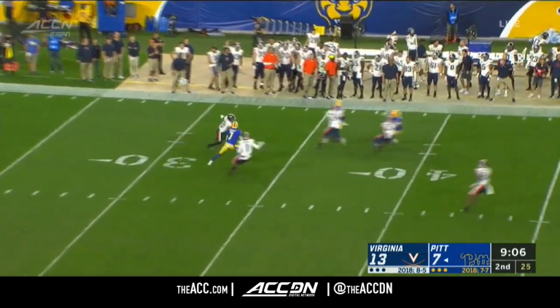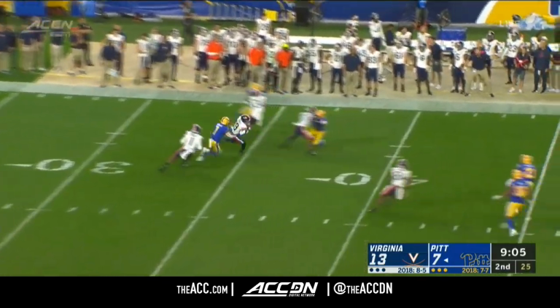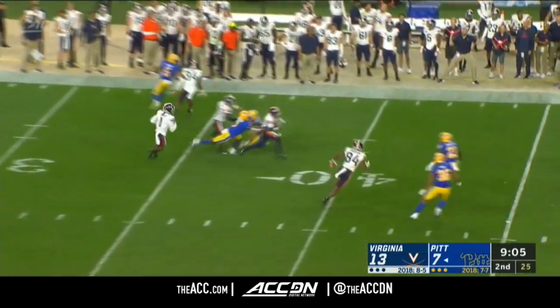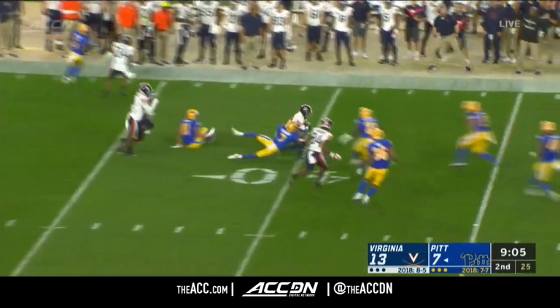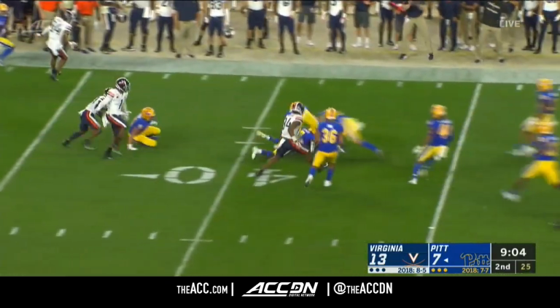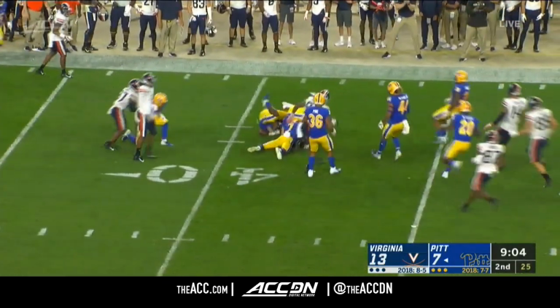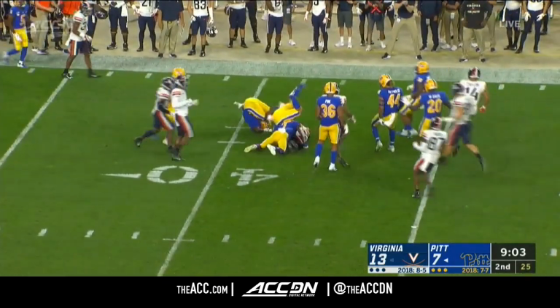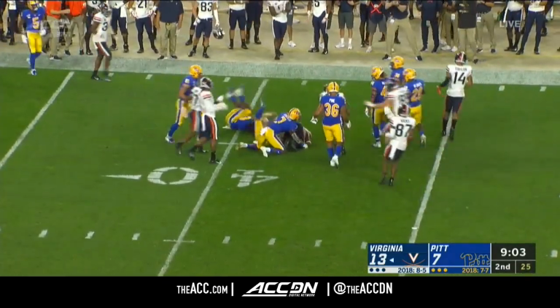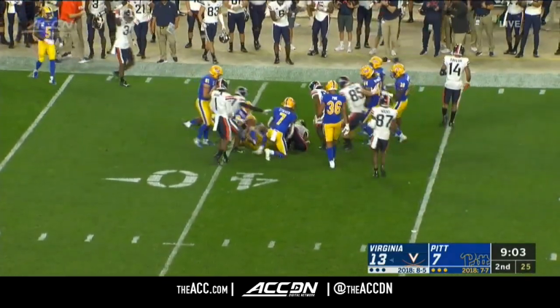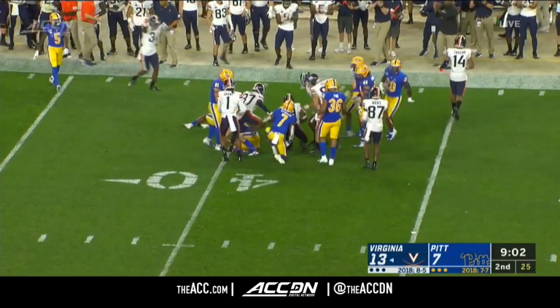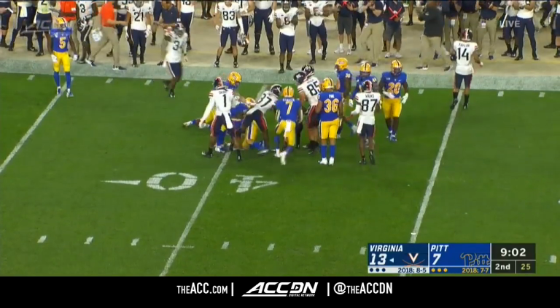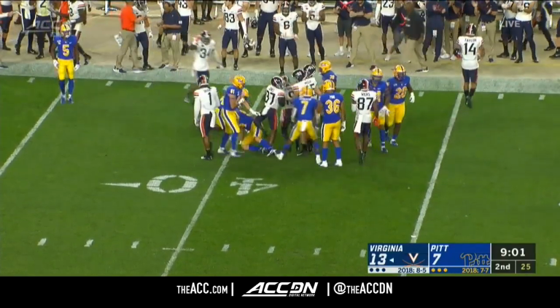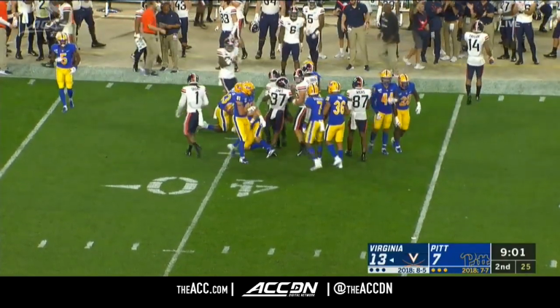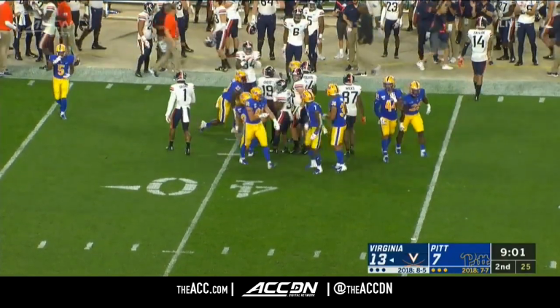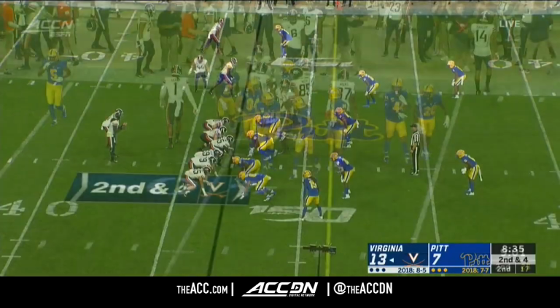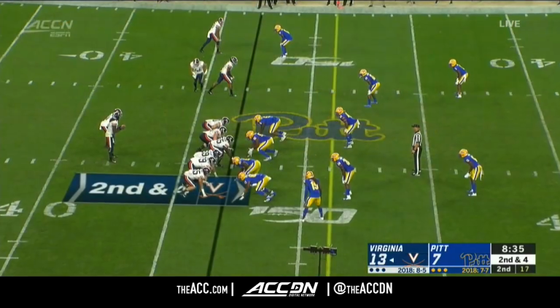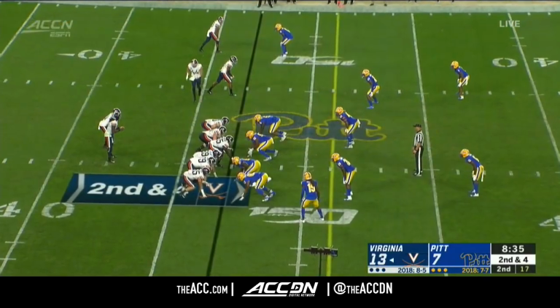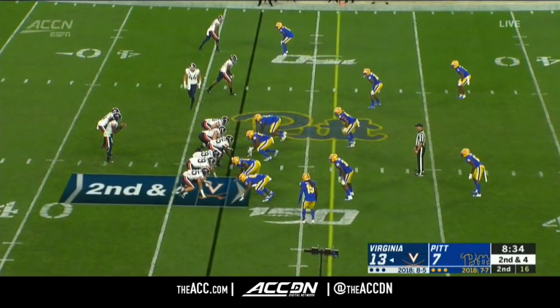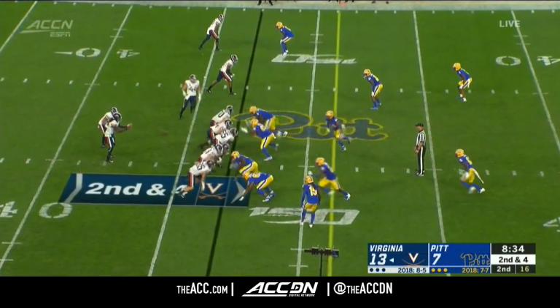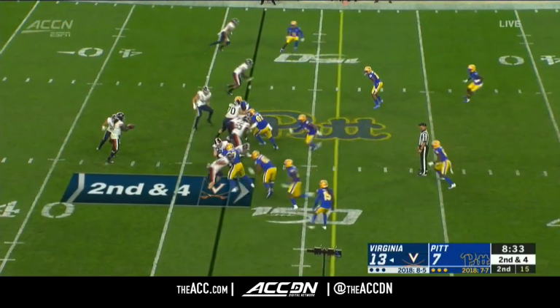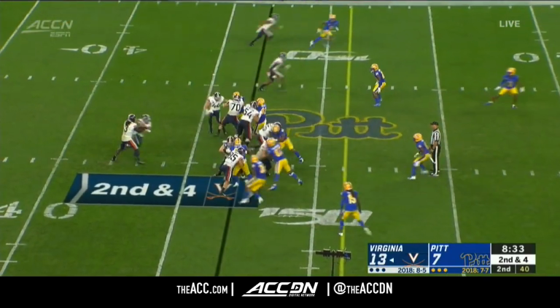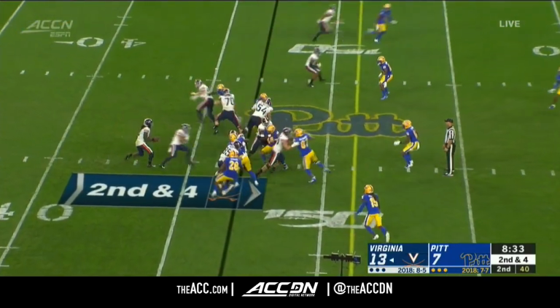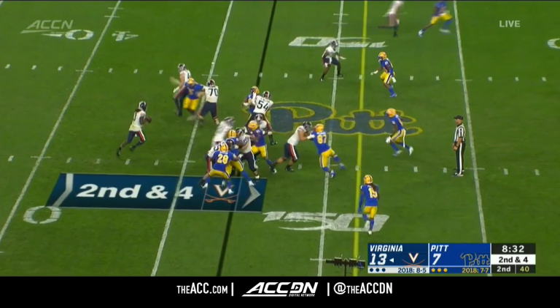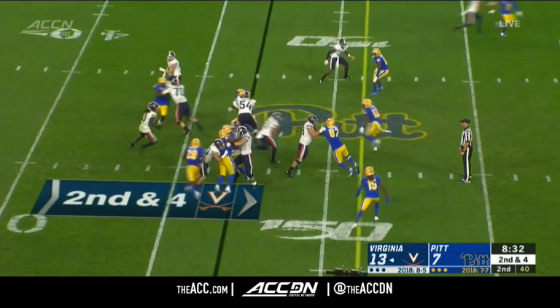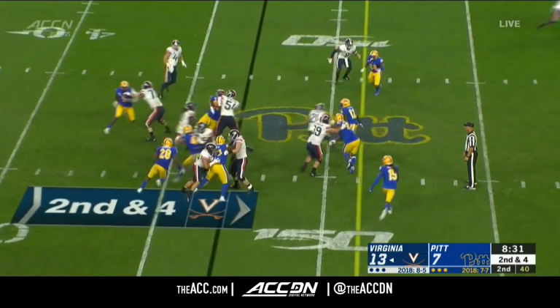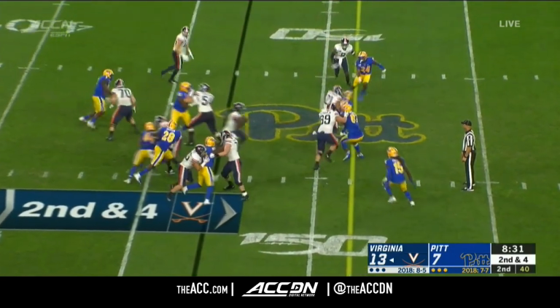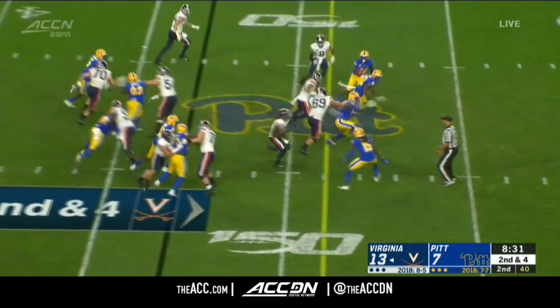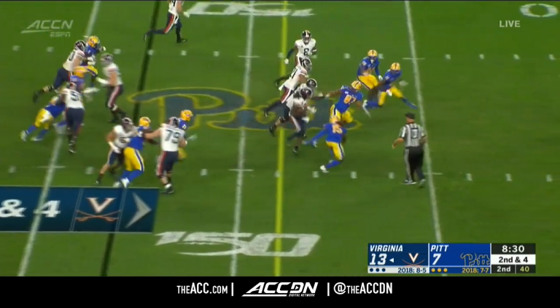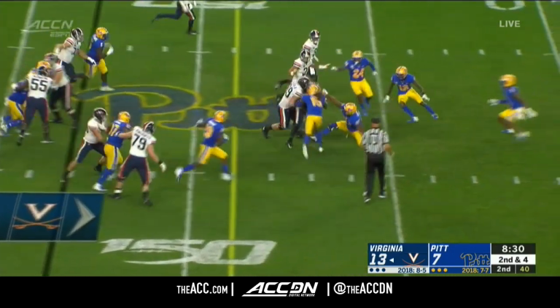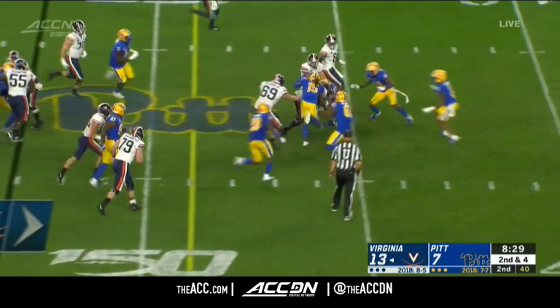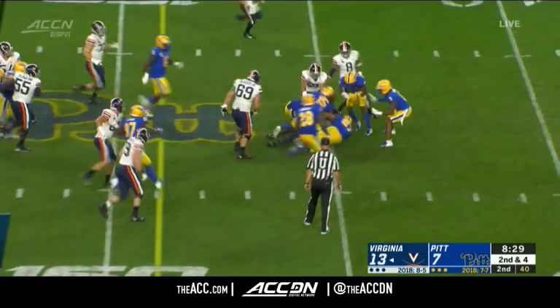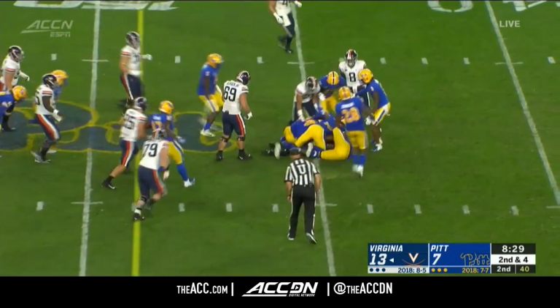Chuck Davis. Good field position here for Virginia out across the 40 — a big day and a wild day in the ACC. Perkins keeps, good patience, first down.